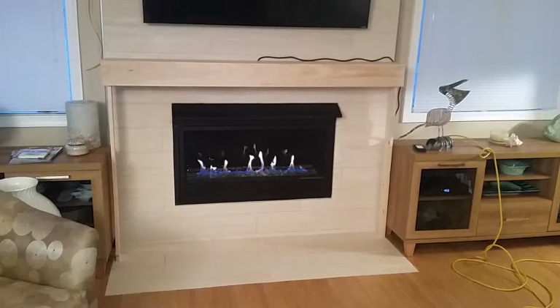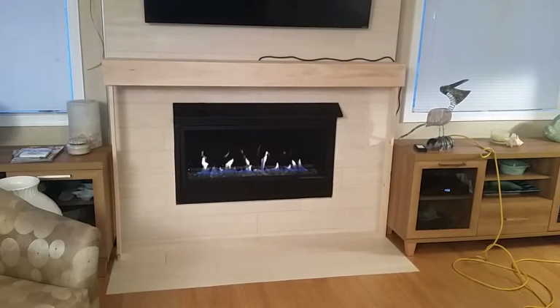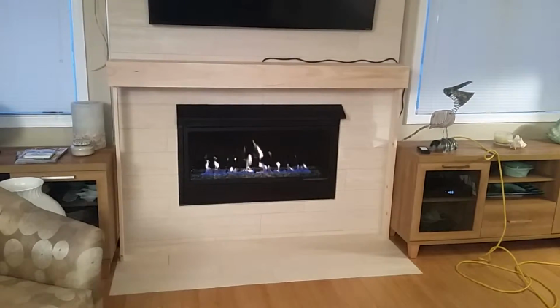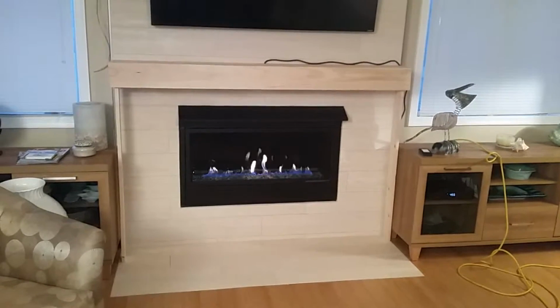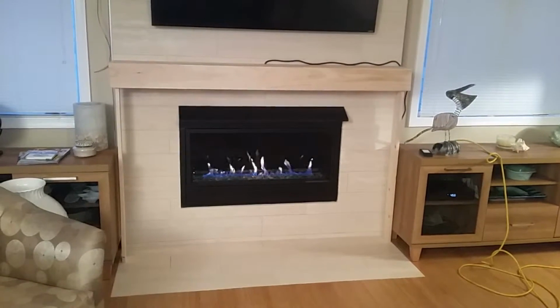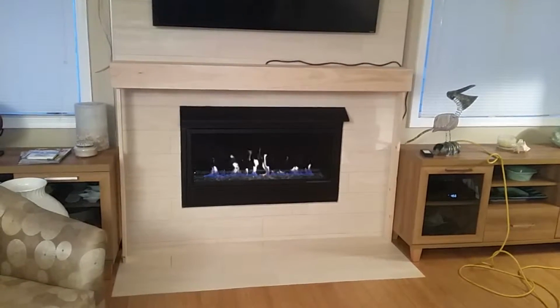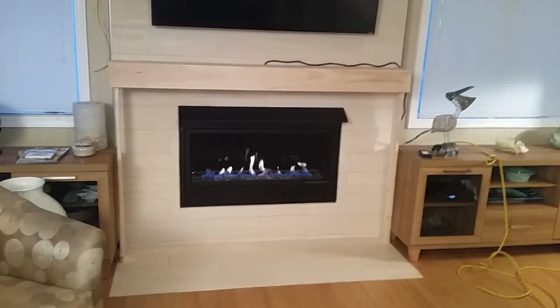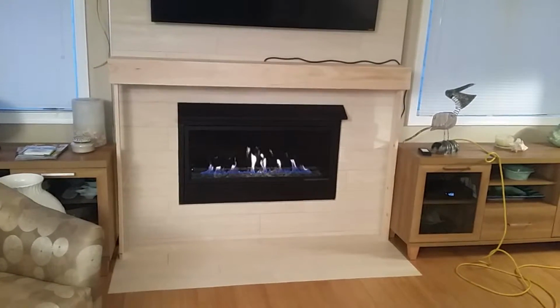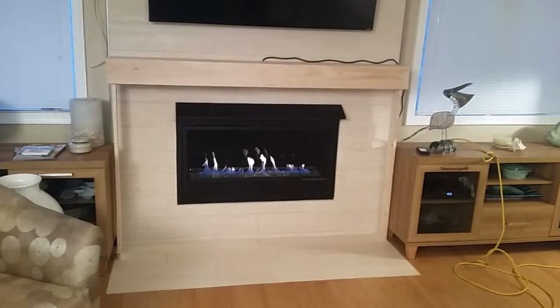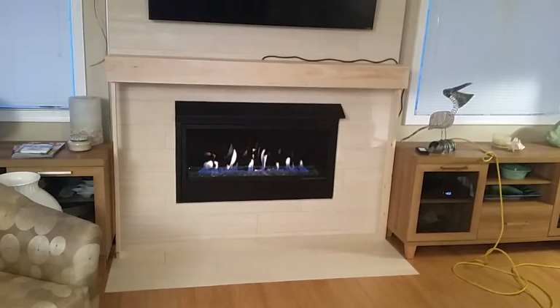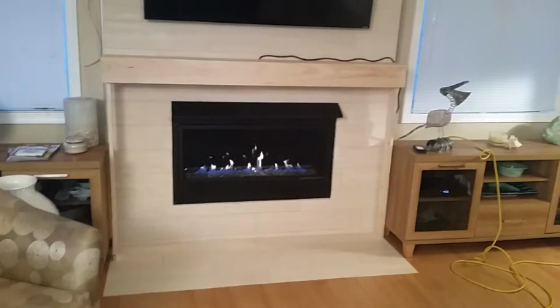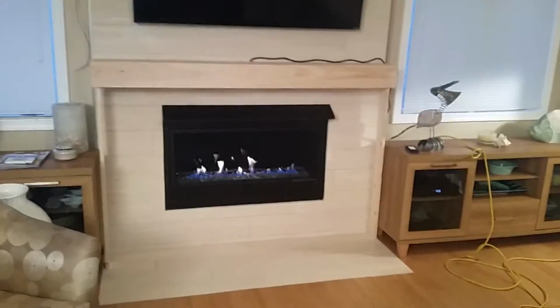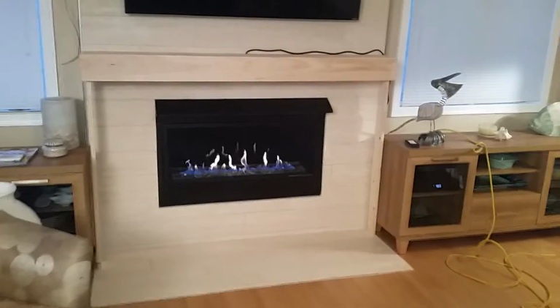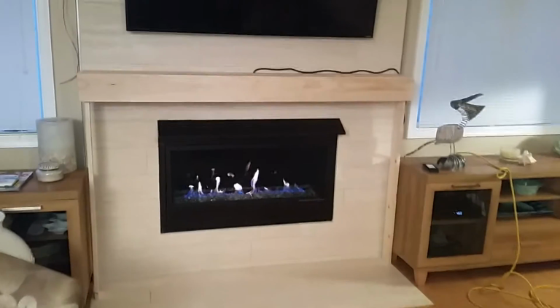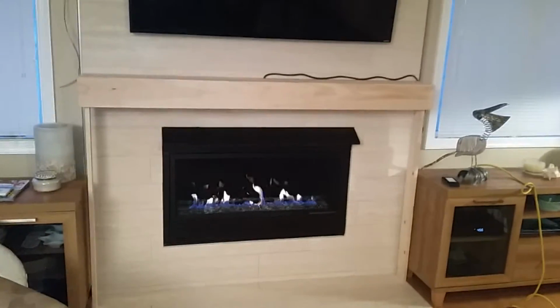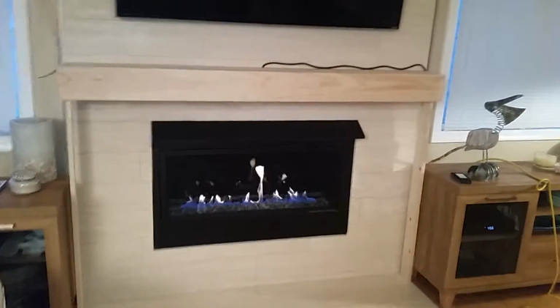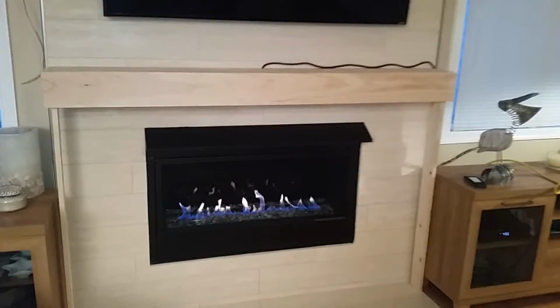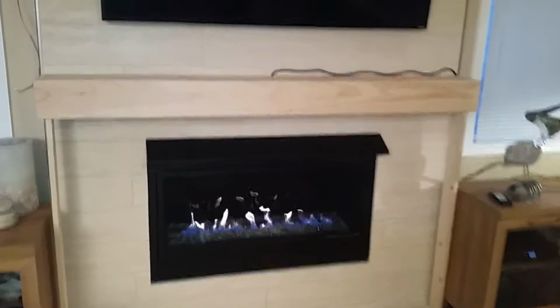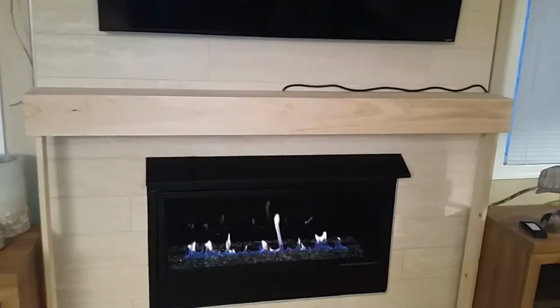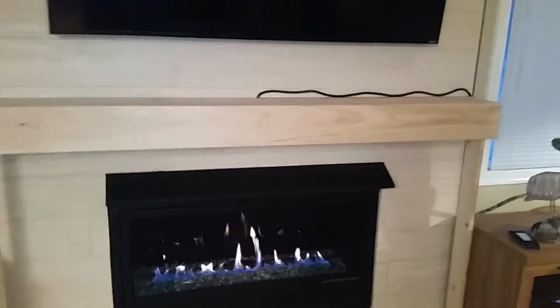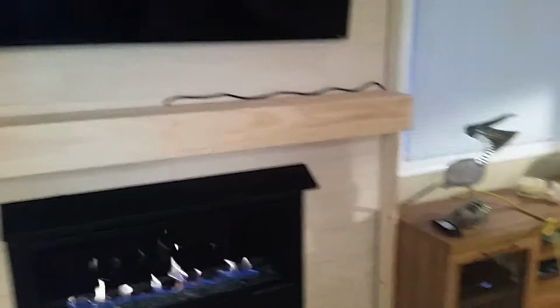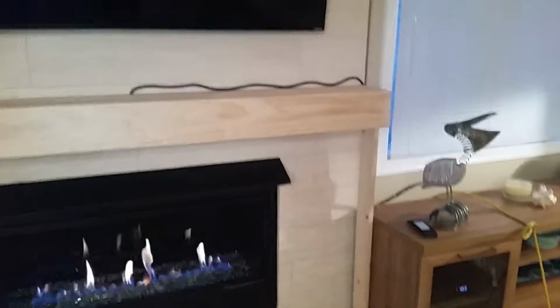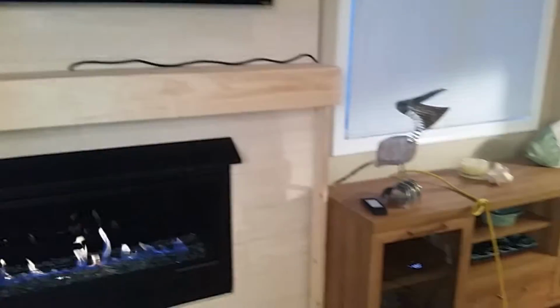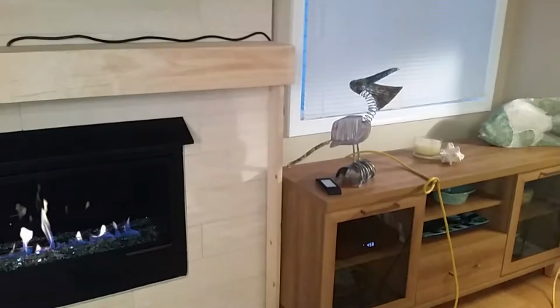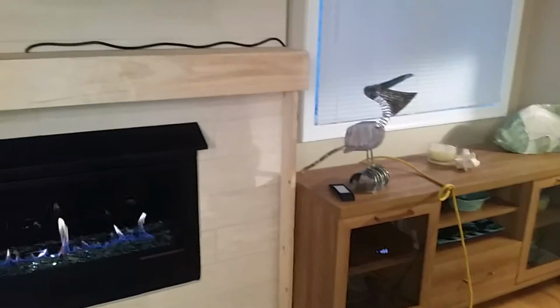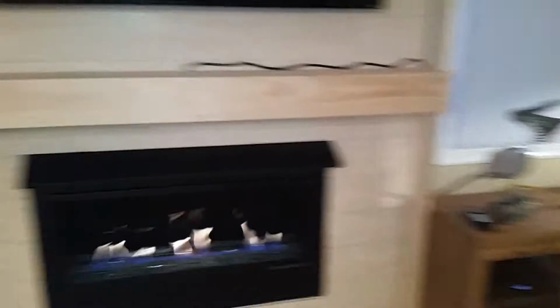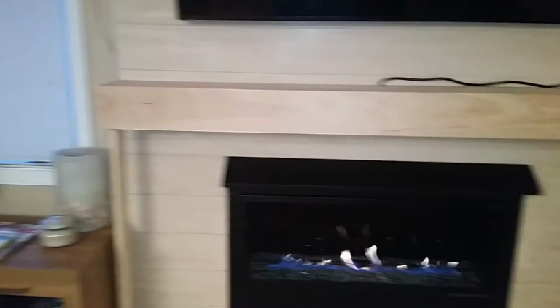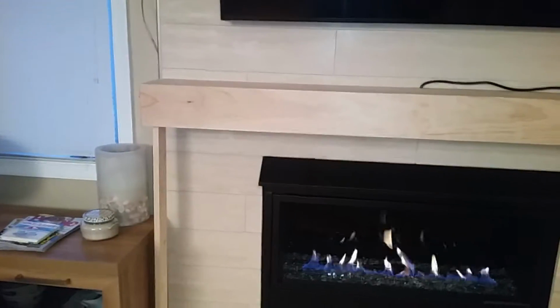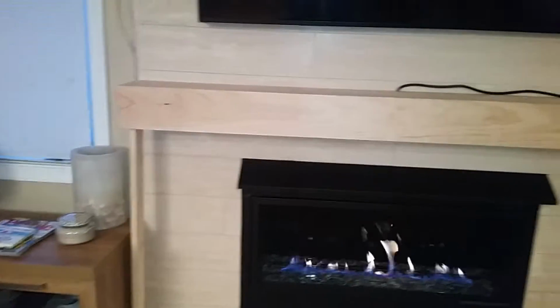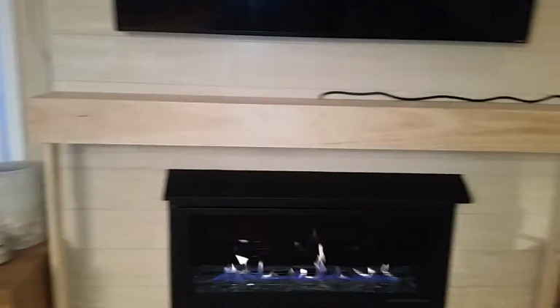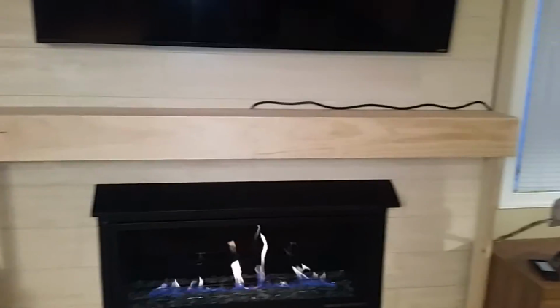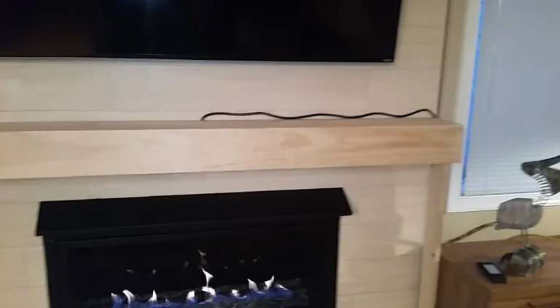This is the prototype test of the blower mantle designed for use over gas fireplaces. Right now it's just standing up on two legs — it's not attached to the wall. This is temporary.